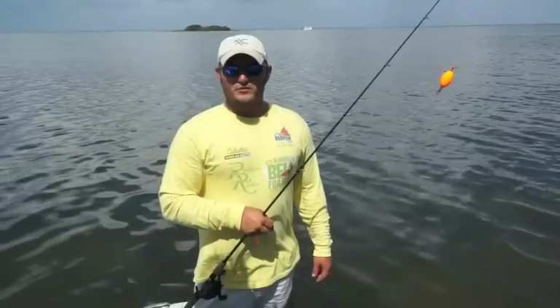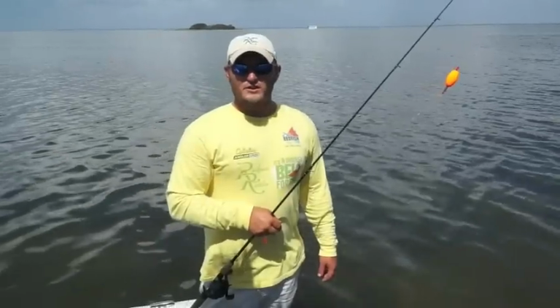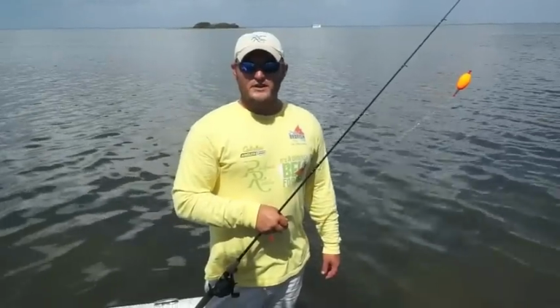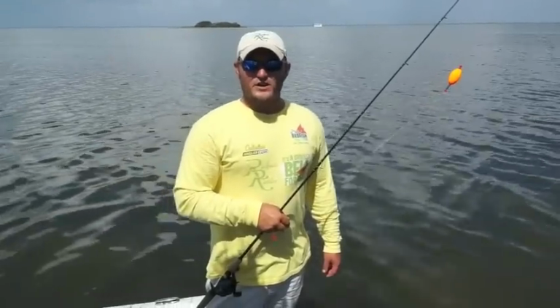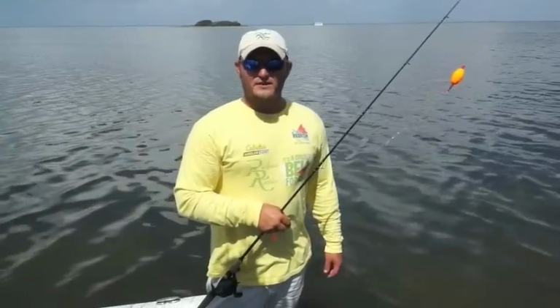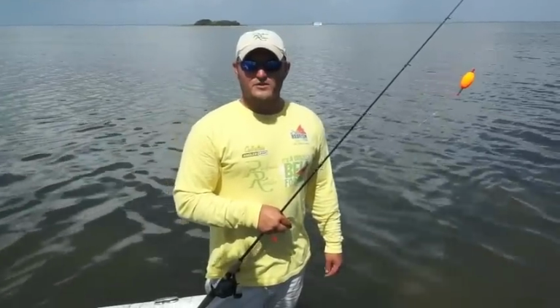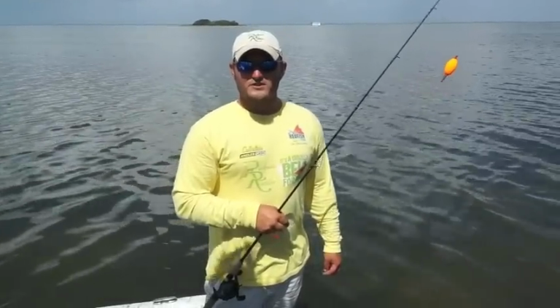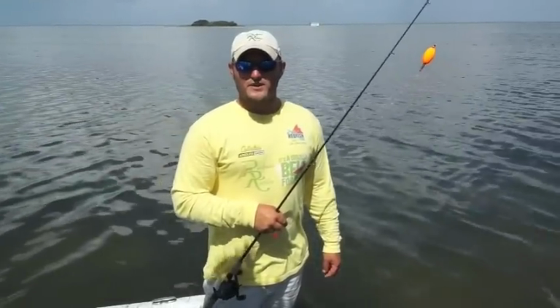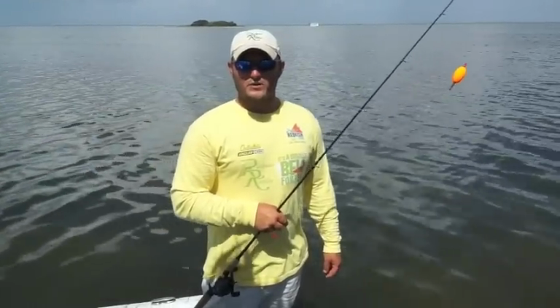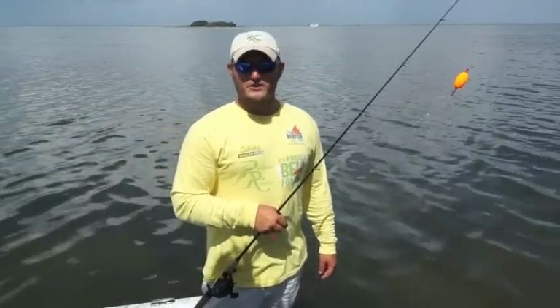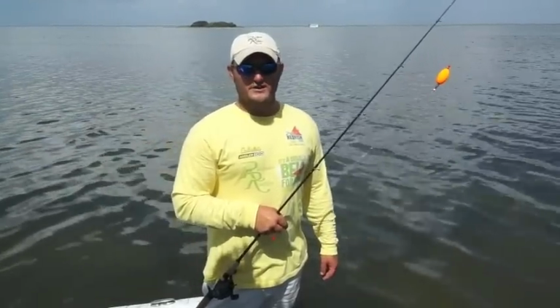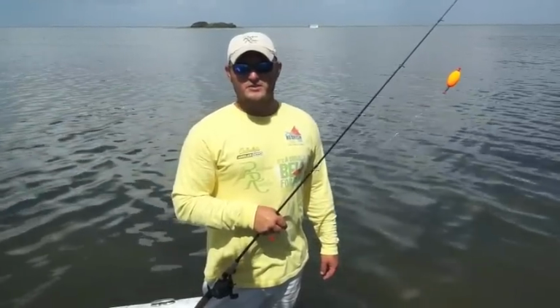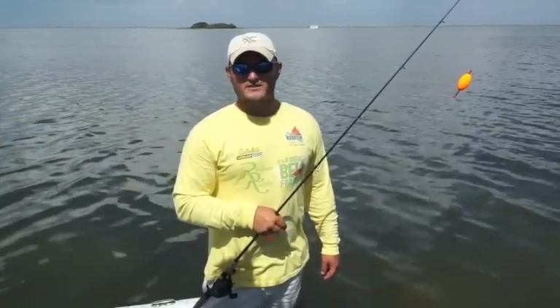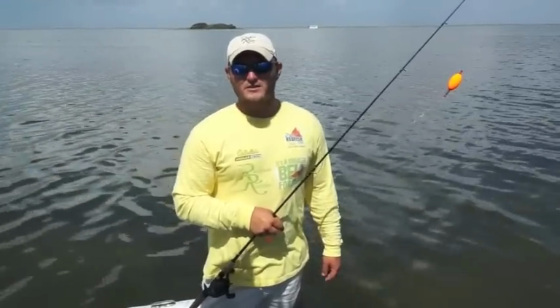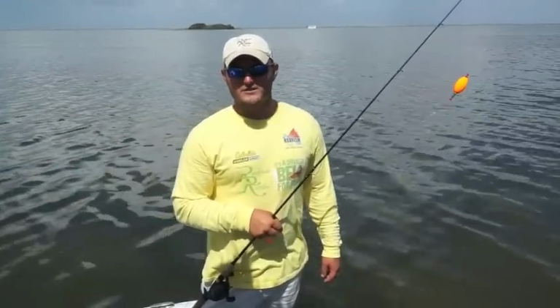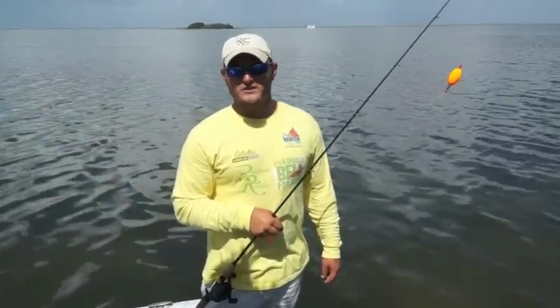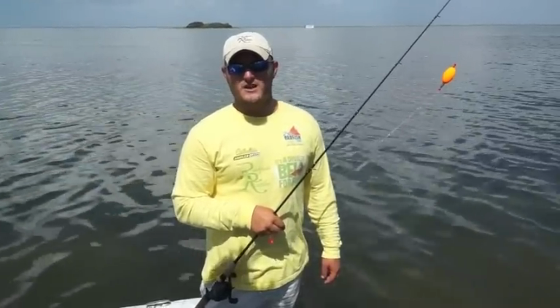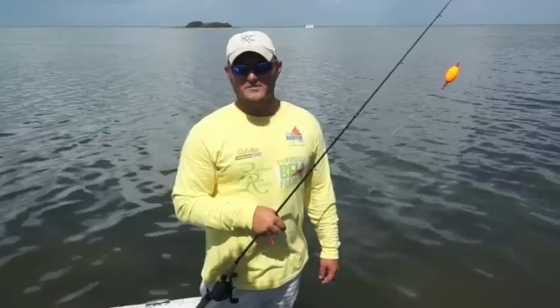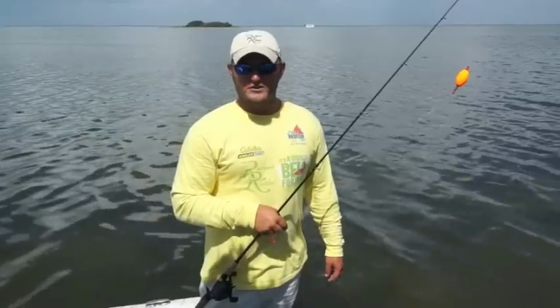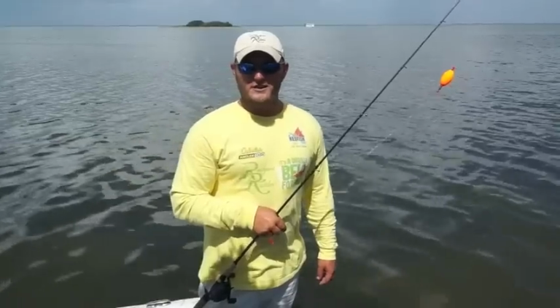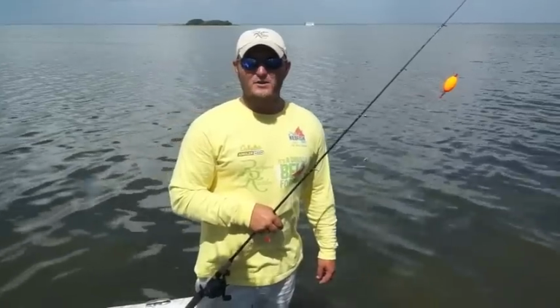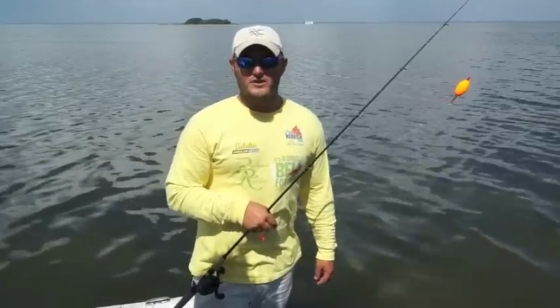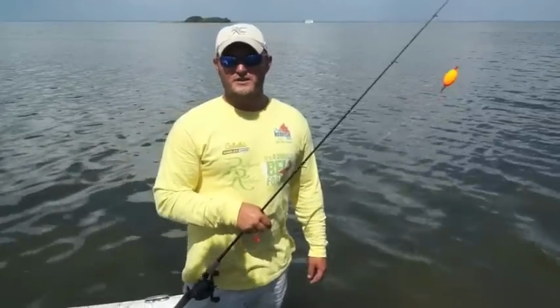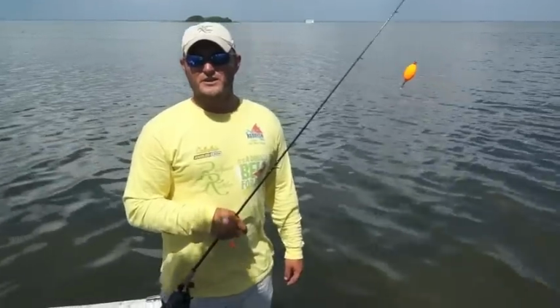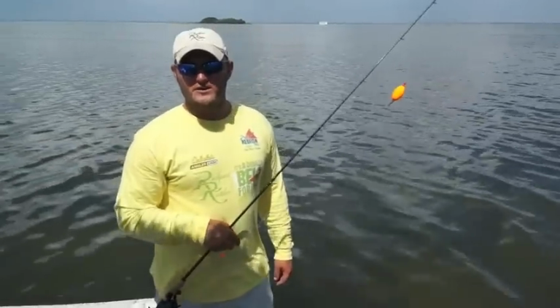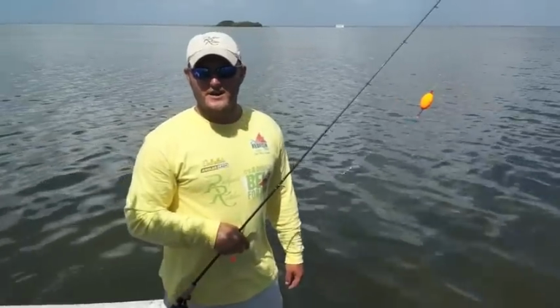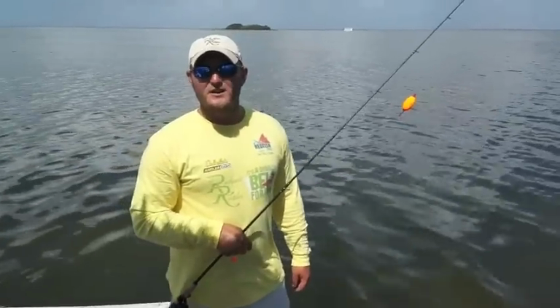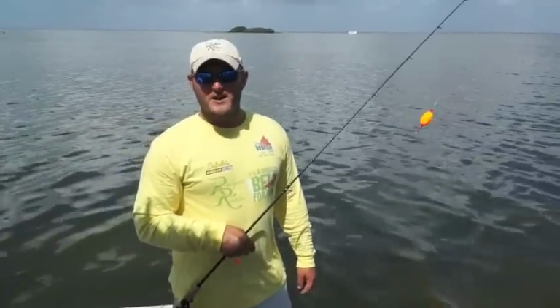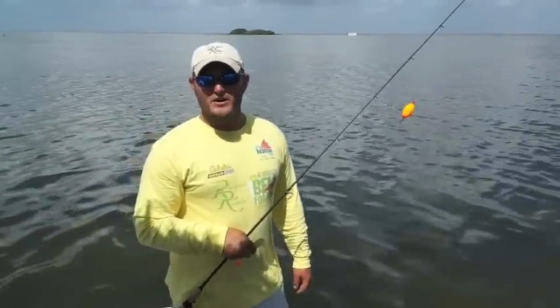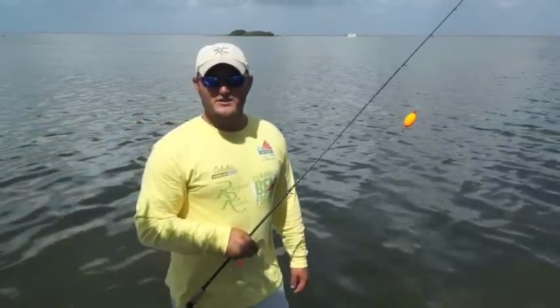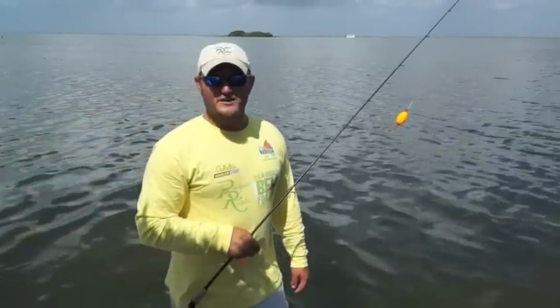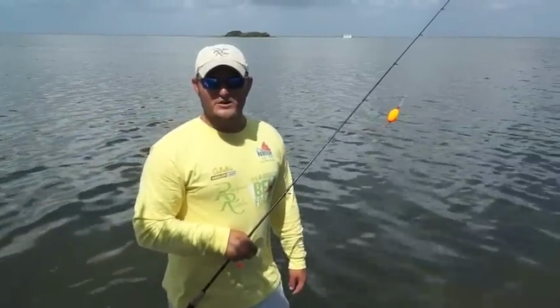Thanks for watching. If any of y'all have any further questions on rigging or fishing, or any tips you'd like to see, go to TexasFishingTips.com, shoot us an email, and we'll try to get your video on here next. I'm Captain Brian Fancher — thank you for watching.